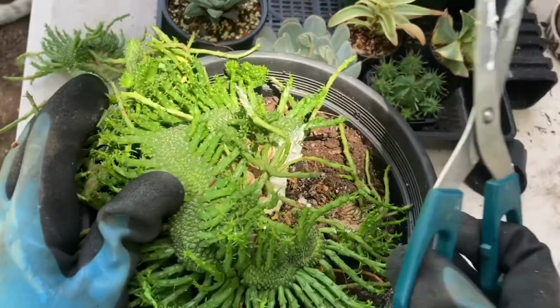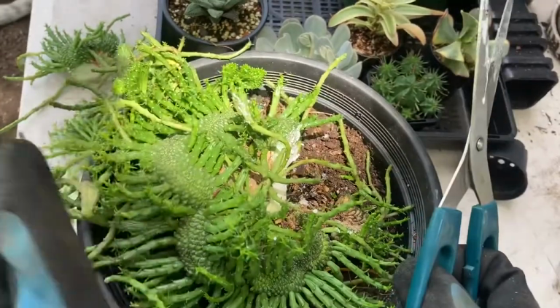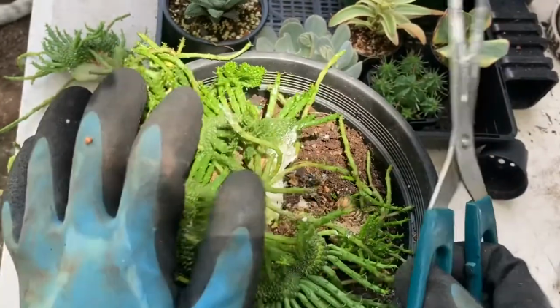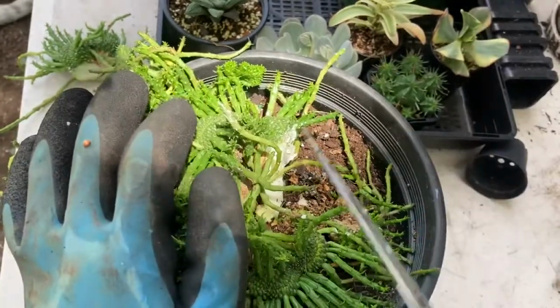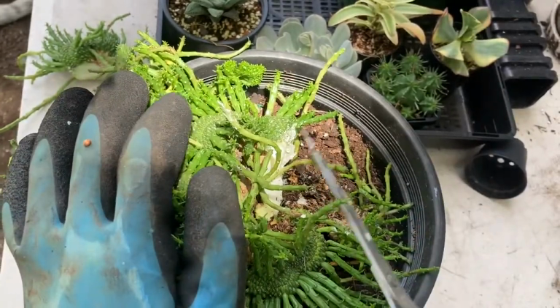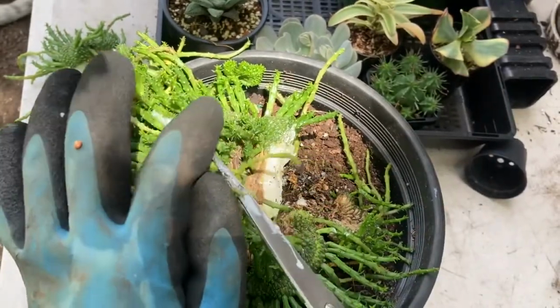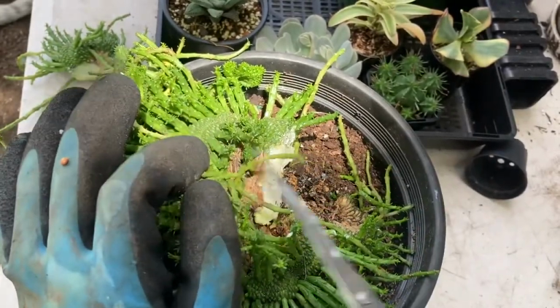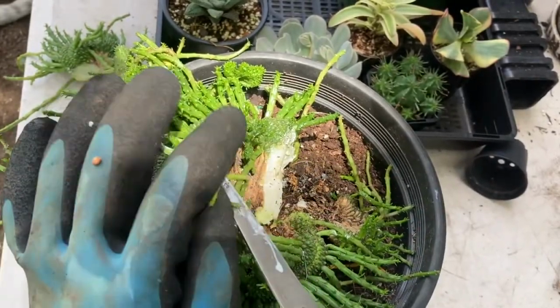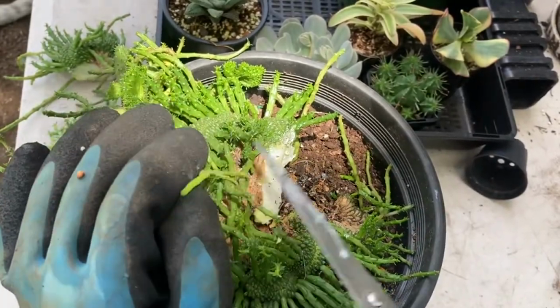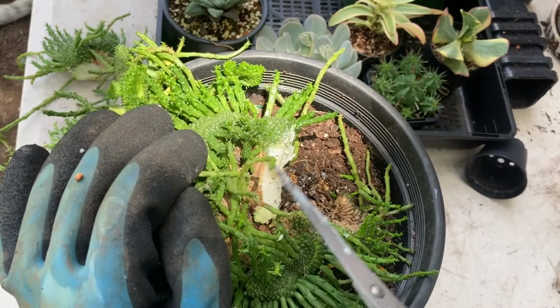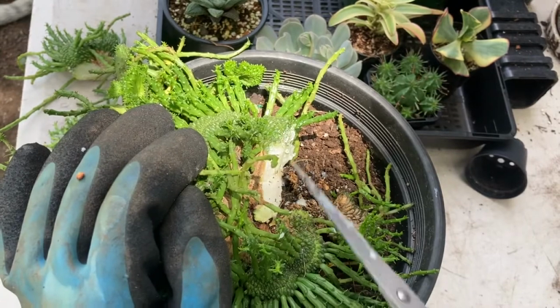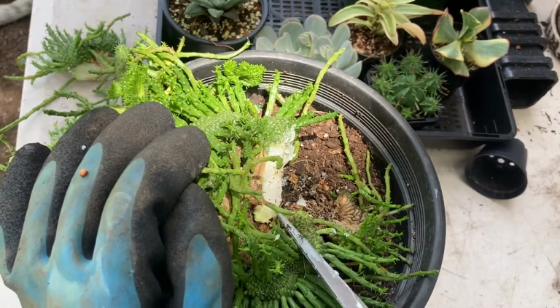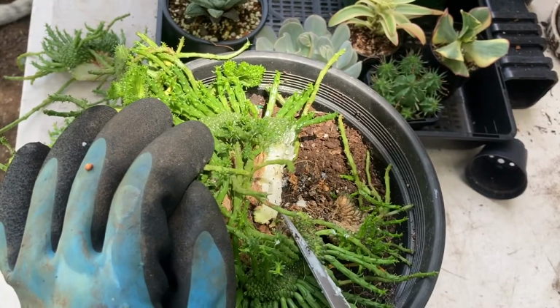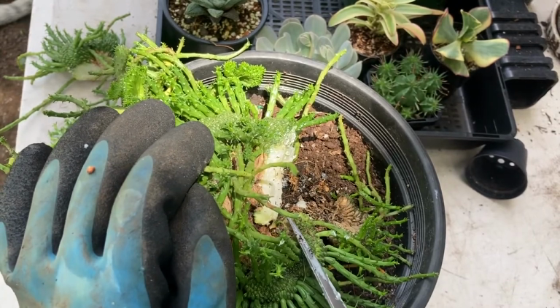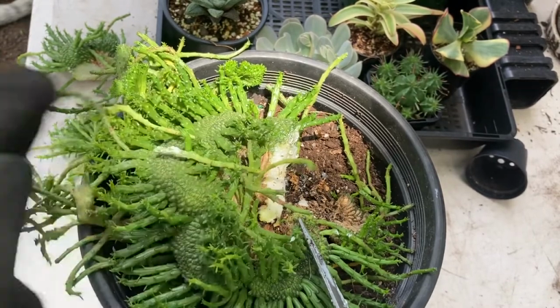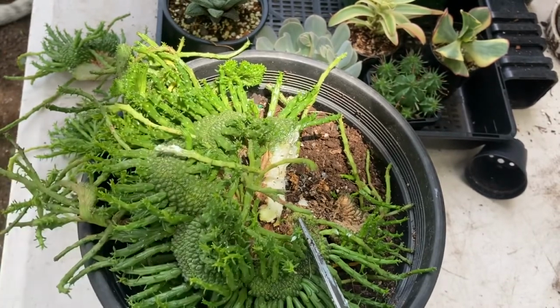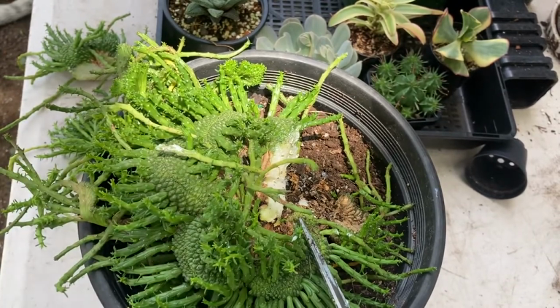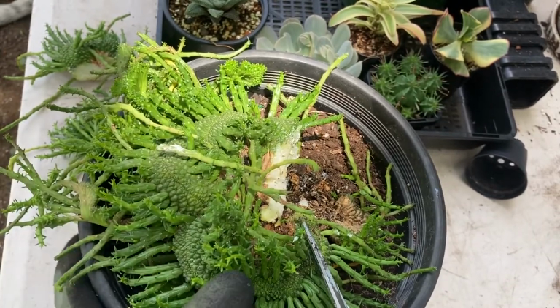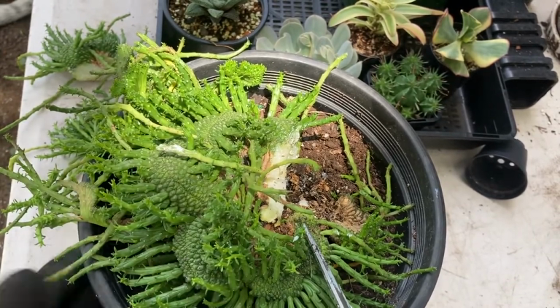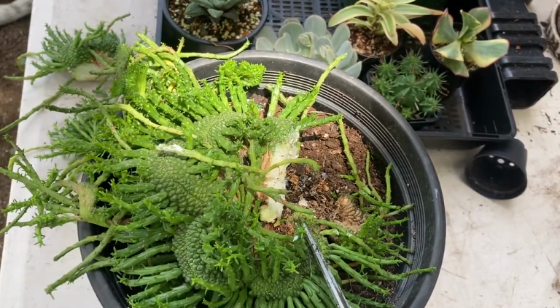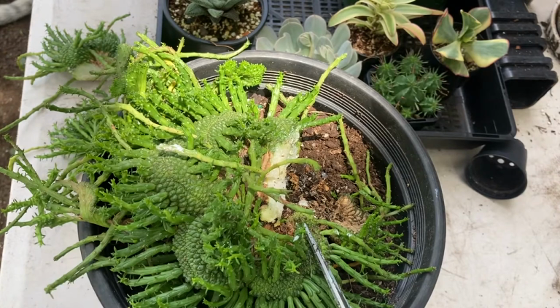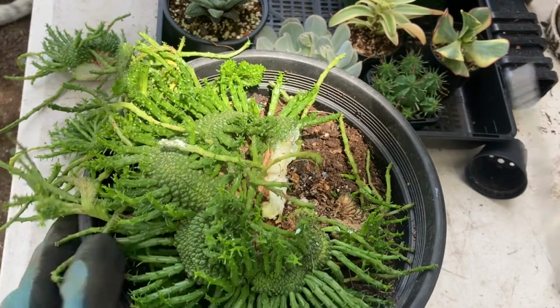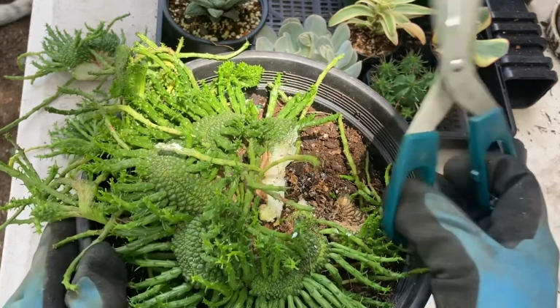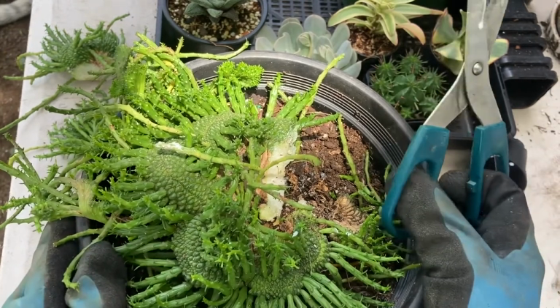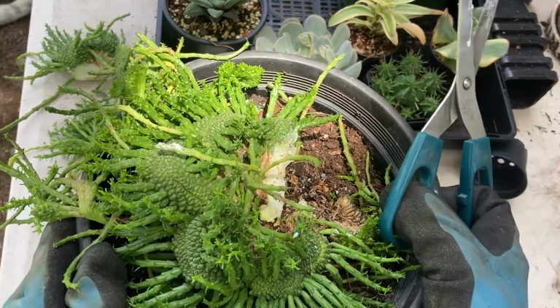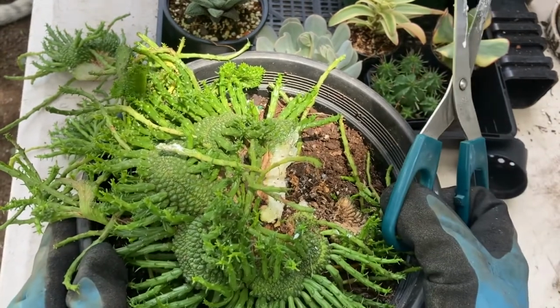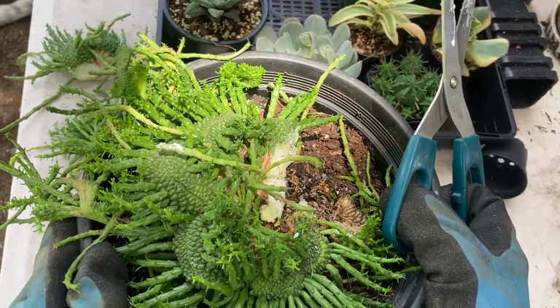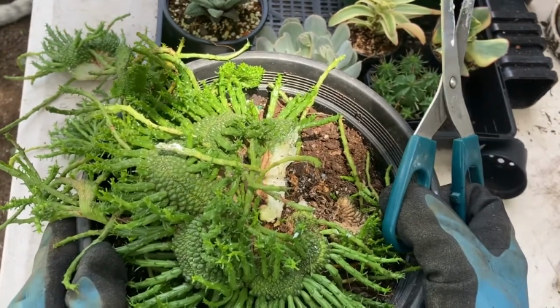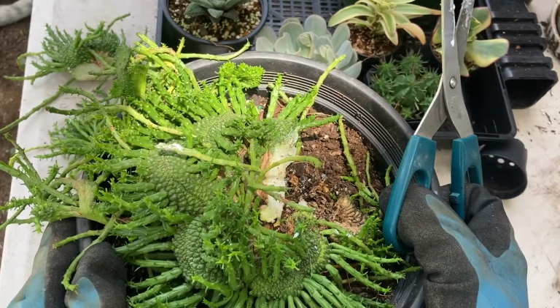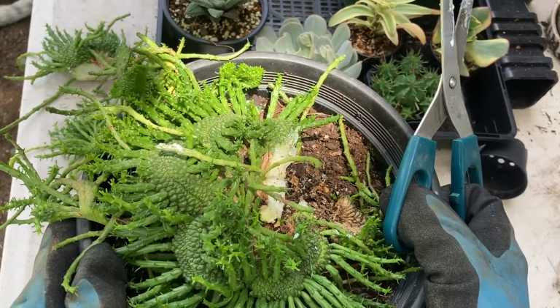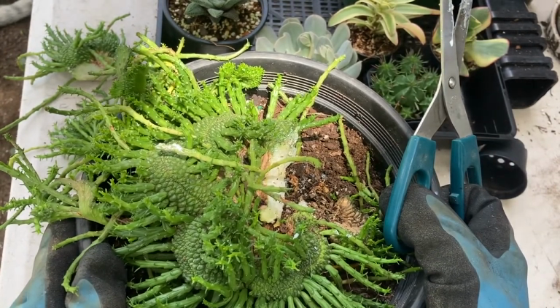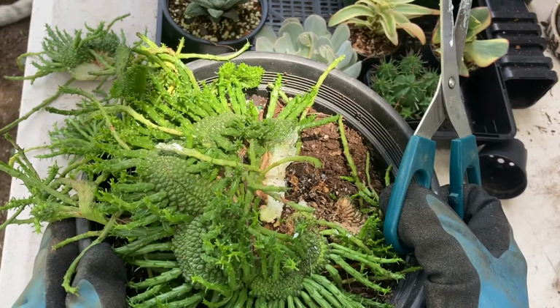Chances are that more crested euphorbia will grow out of the wounds. Sometimes it does, sometimes it doesn't — it's just kind of down to your luck really.